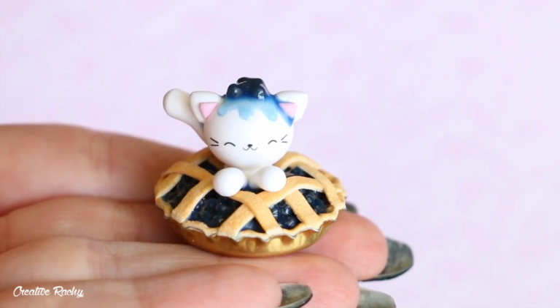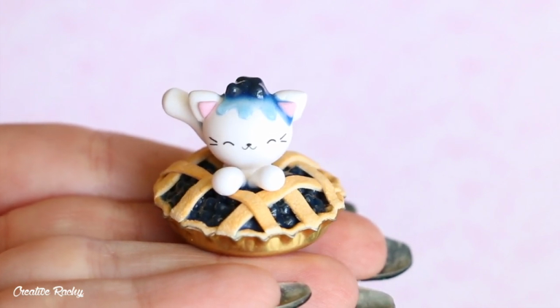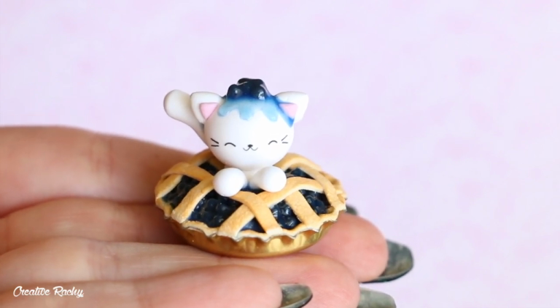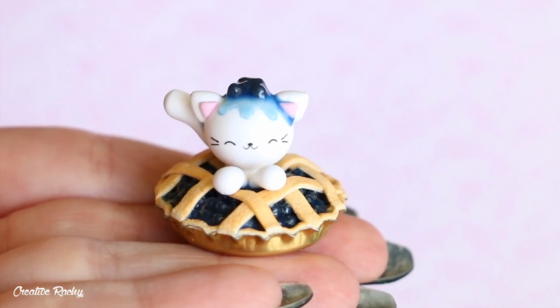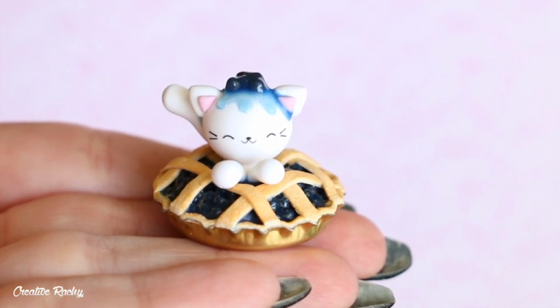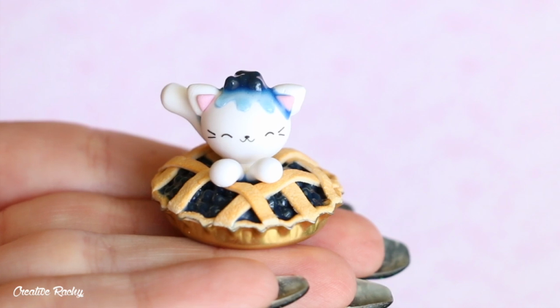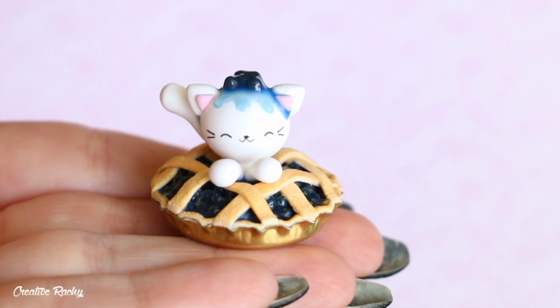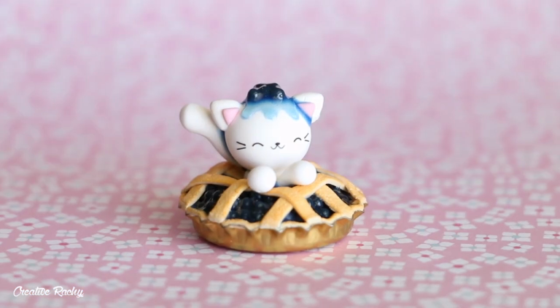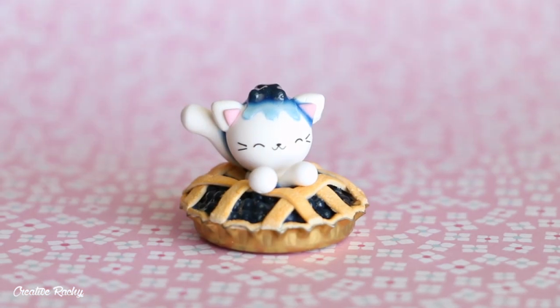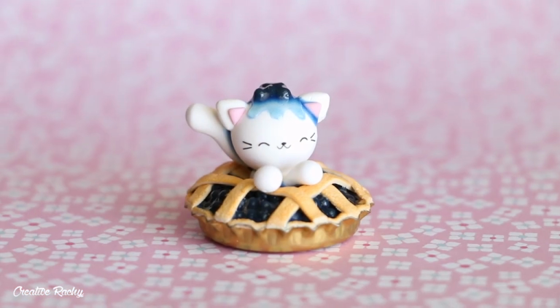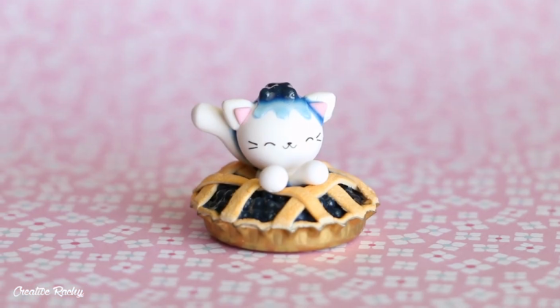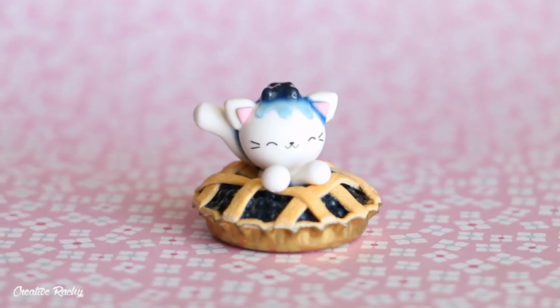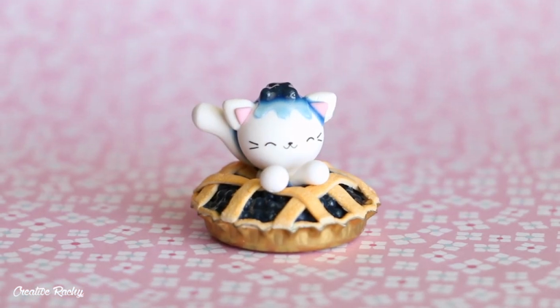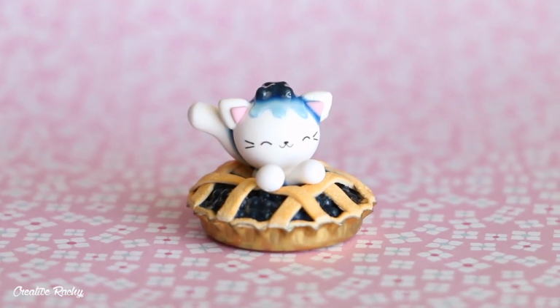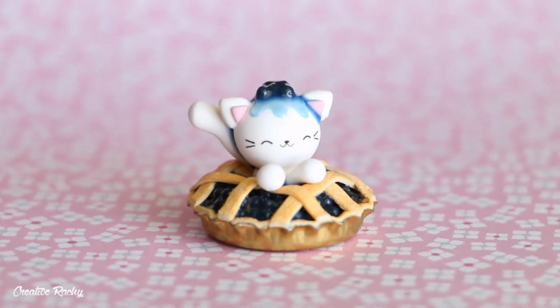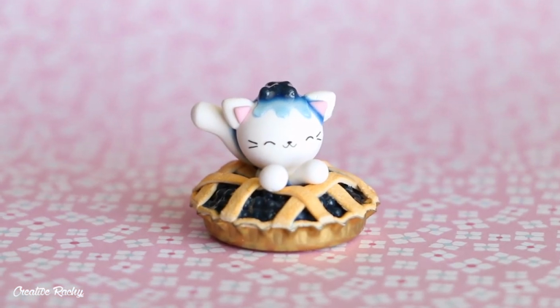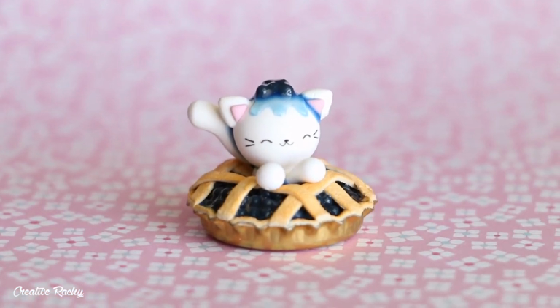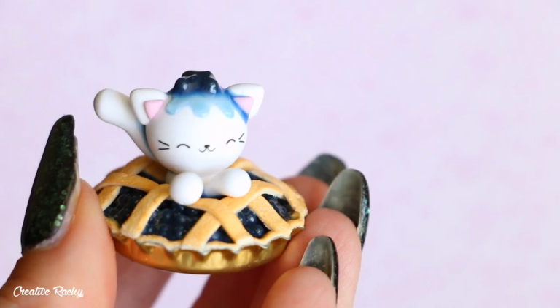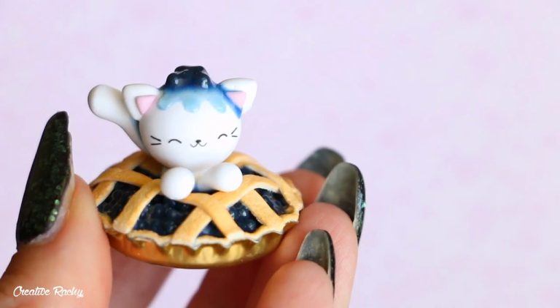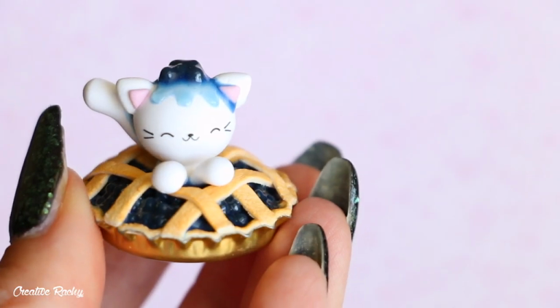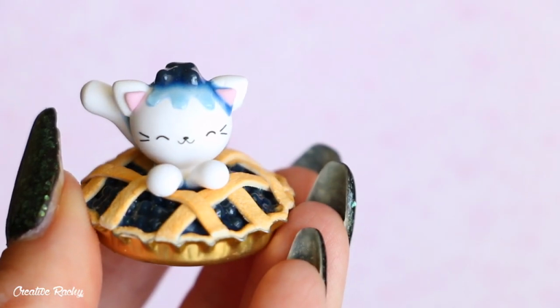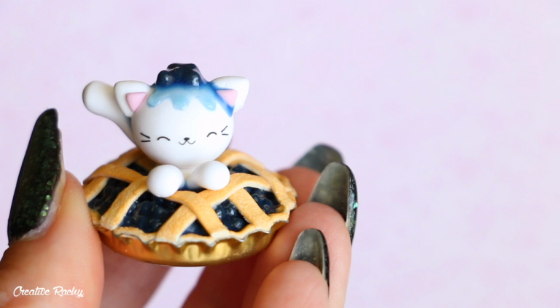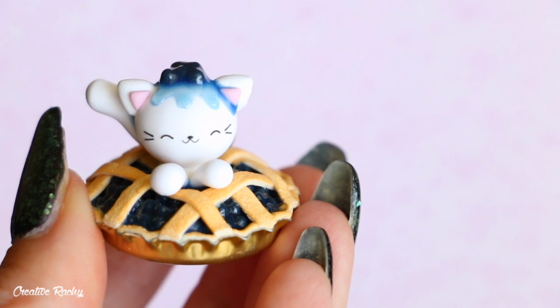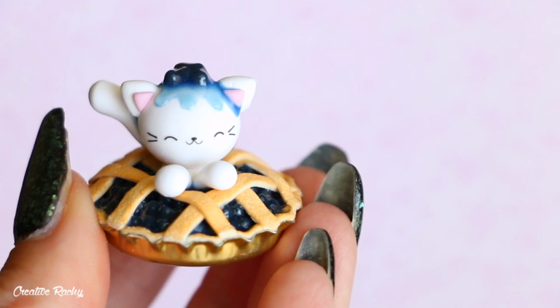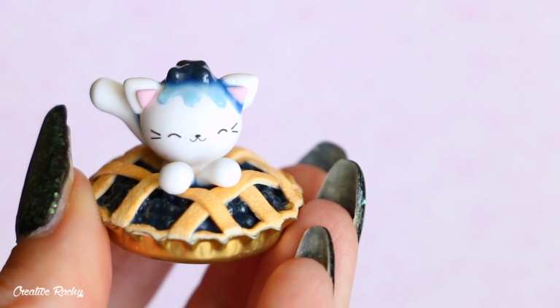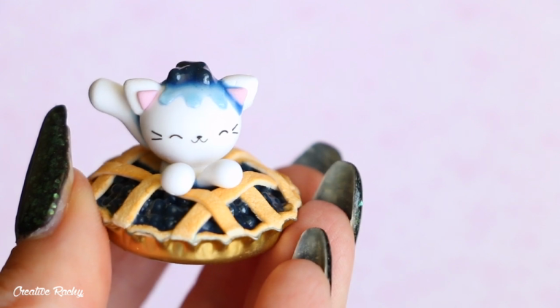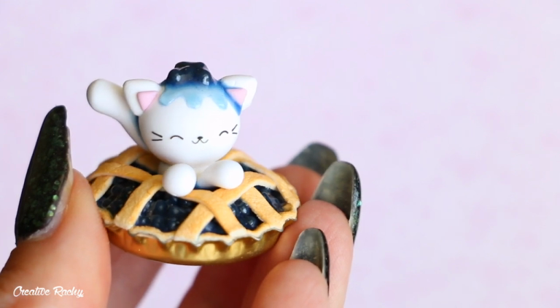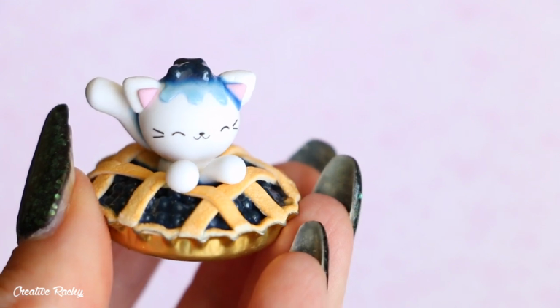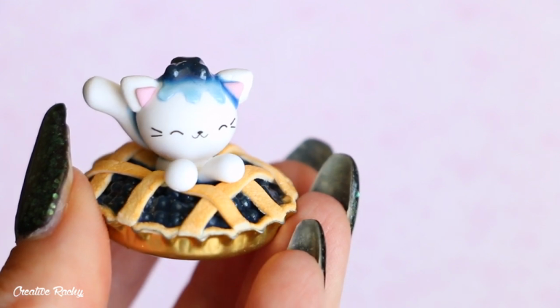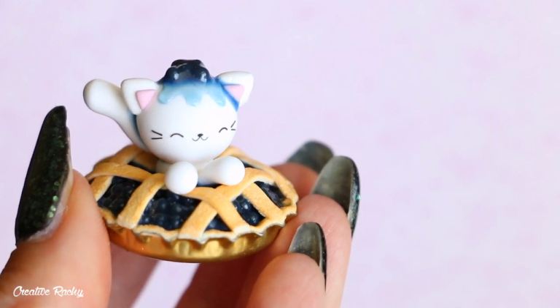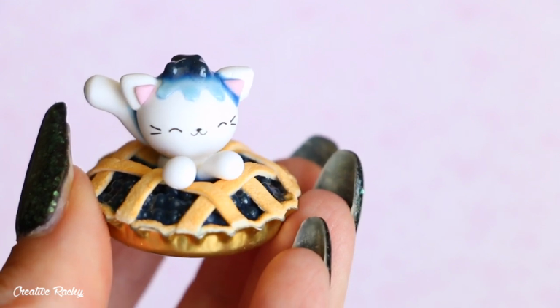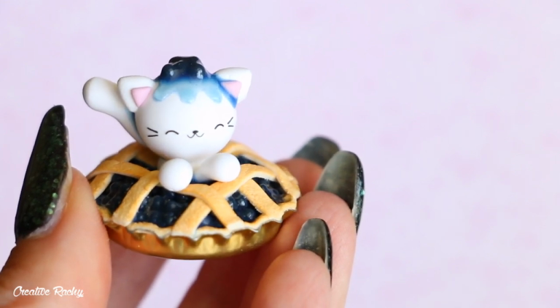Hi everyone, it's Rachel and in this video I'm going to be showing you how to make a kawaii blueberry pie cat using polymer clay. So let's get started.